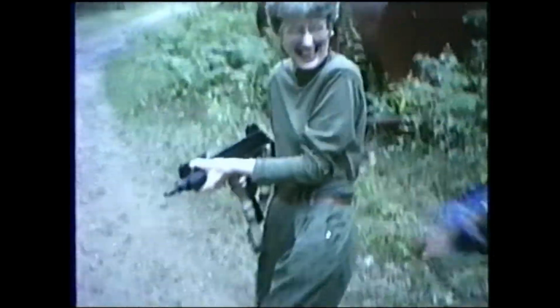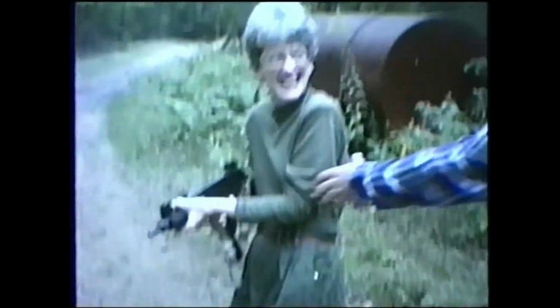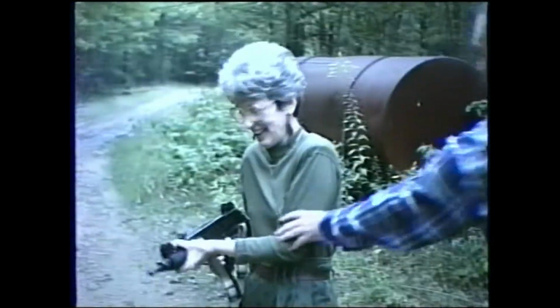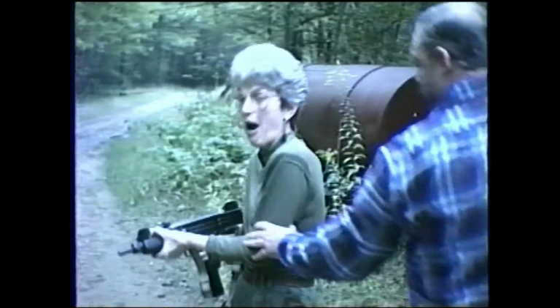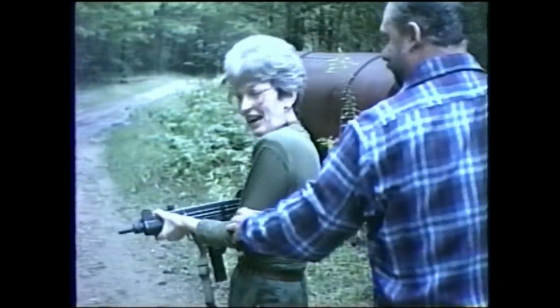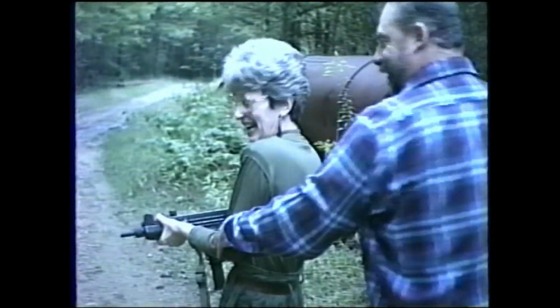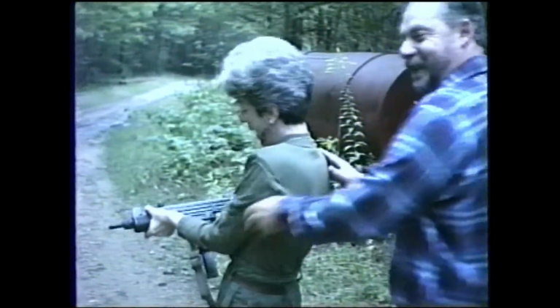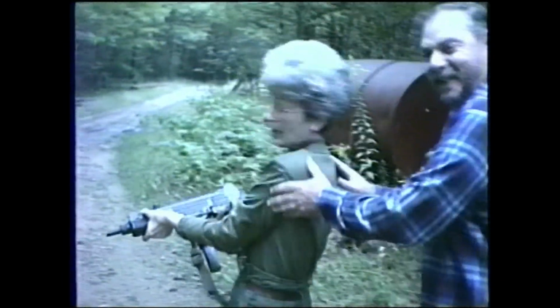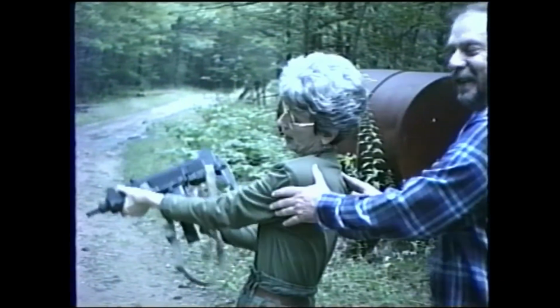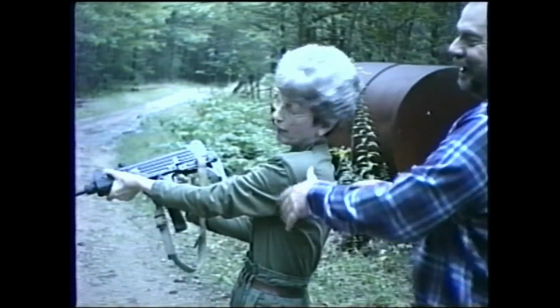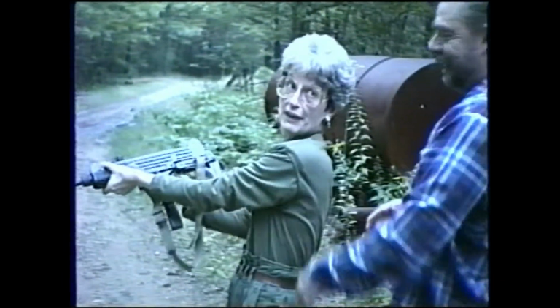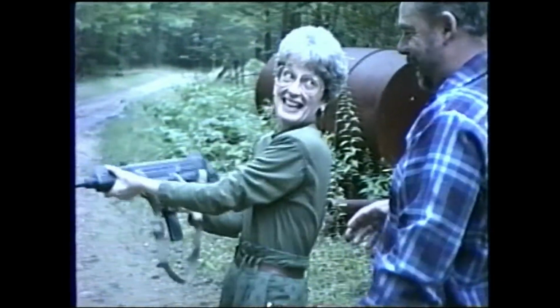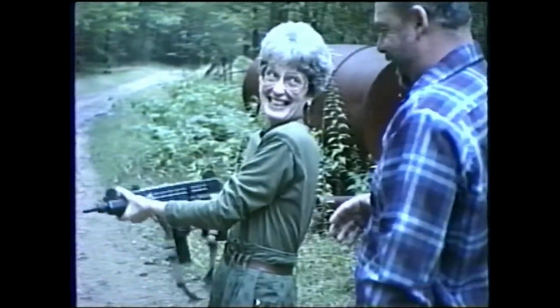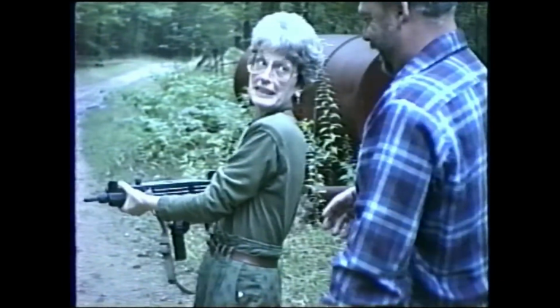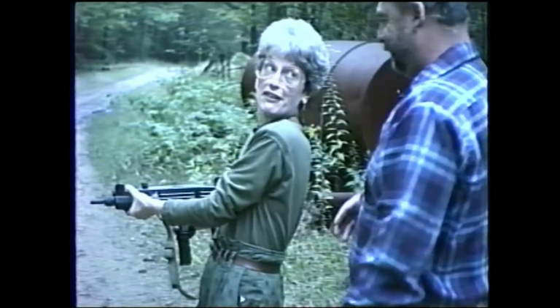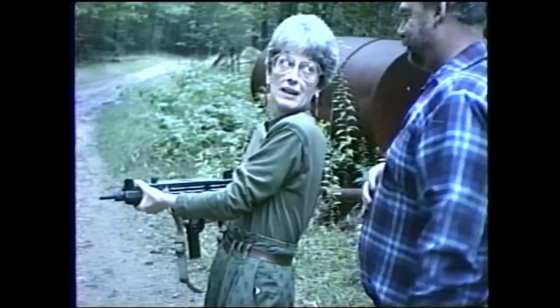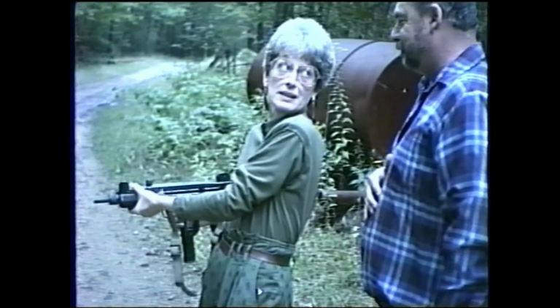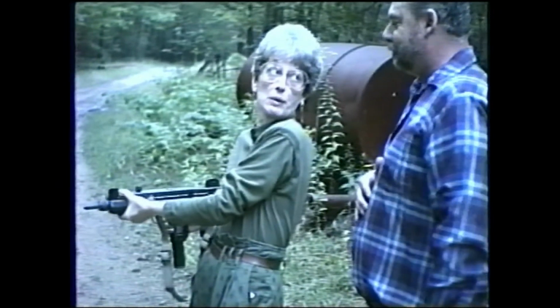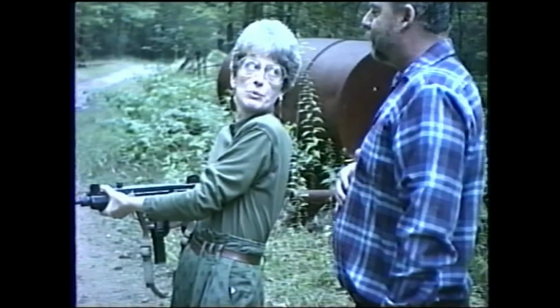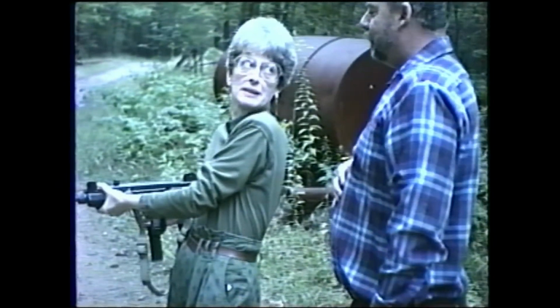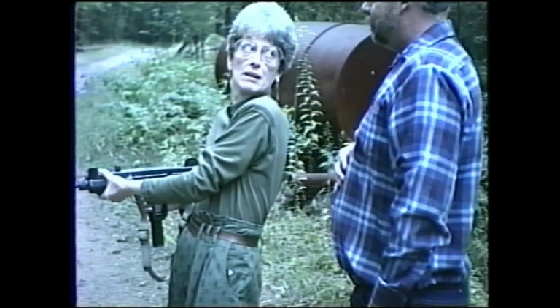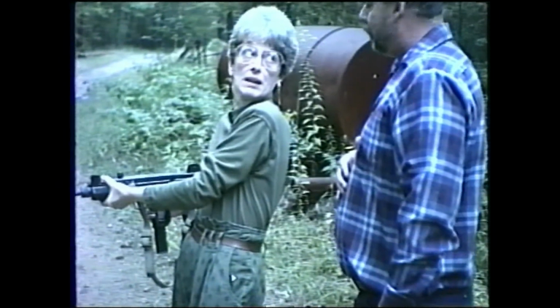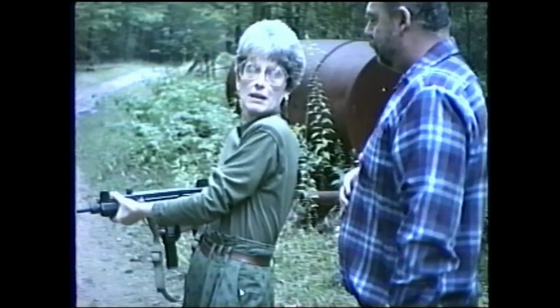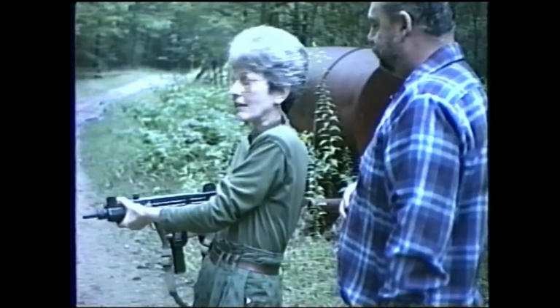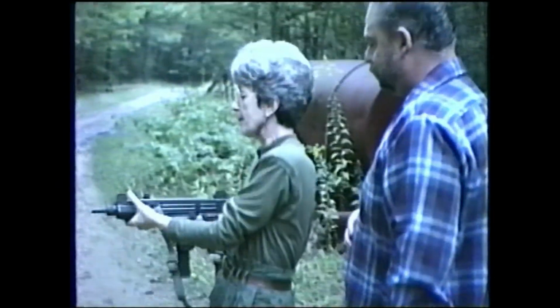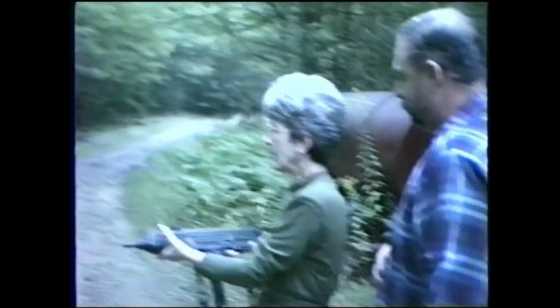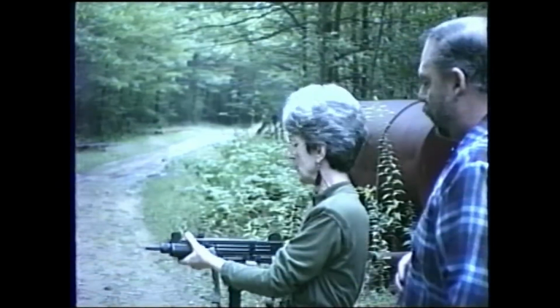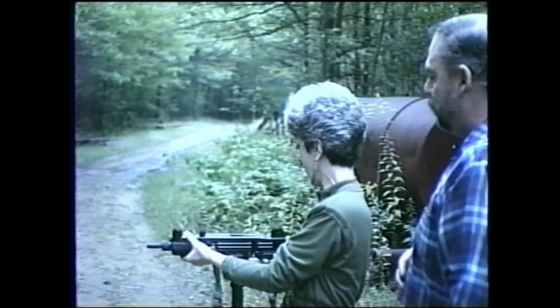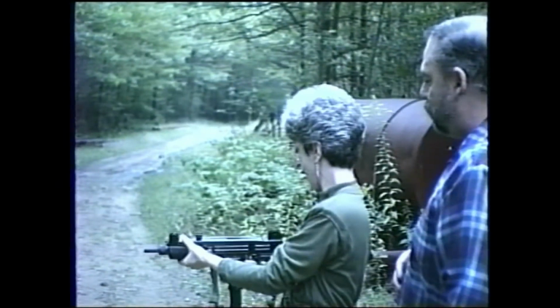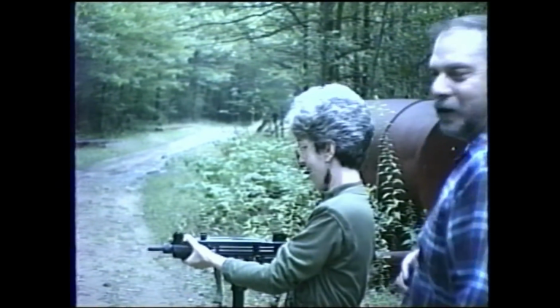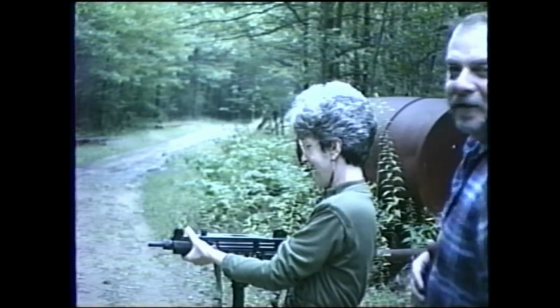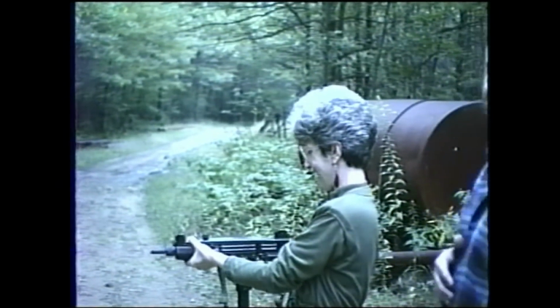Watch where you're pointing. I thought this is out, David. Is that safe? It won't shoot when that's out? No. Only when you squeeze everything it shoots.